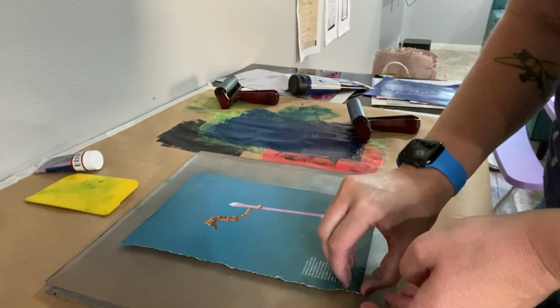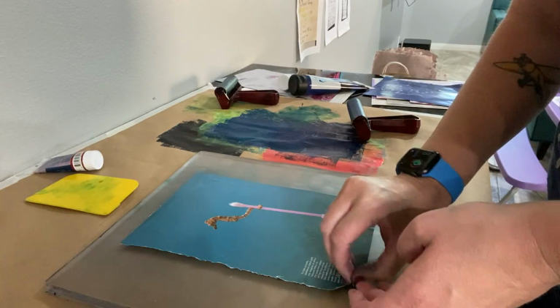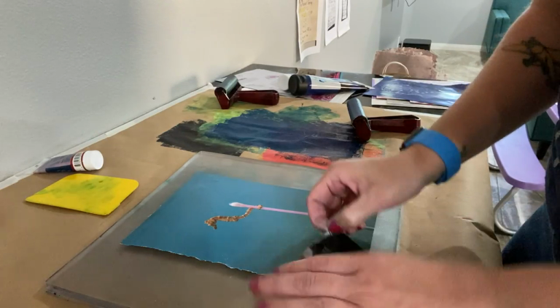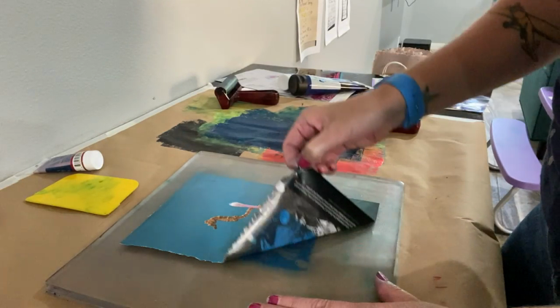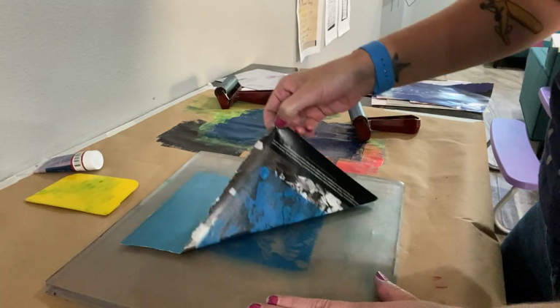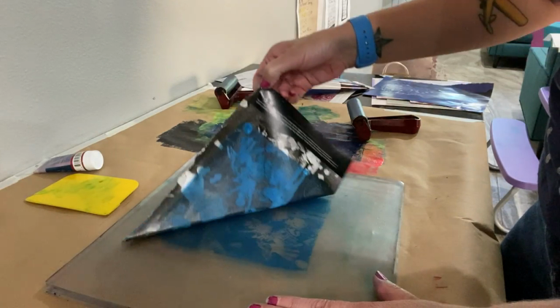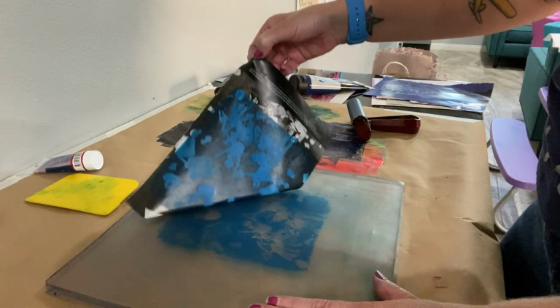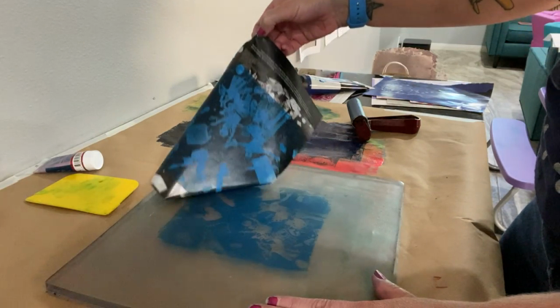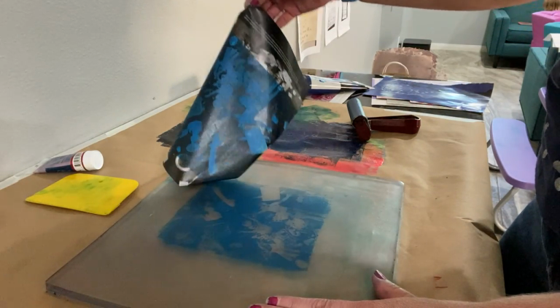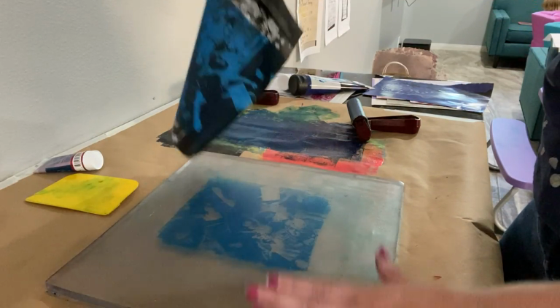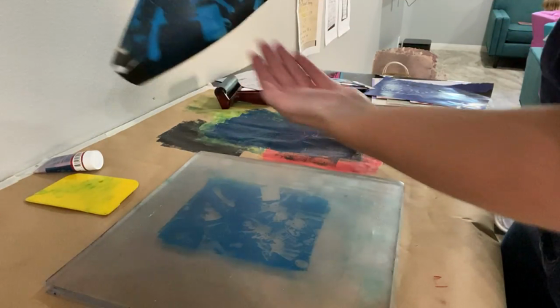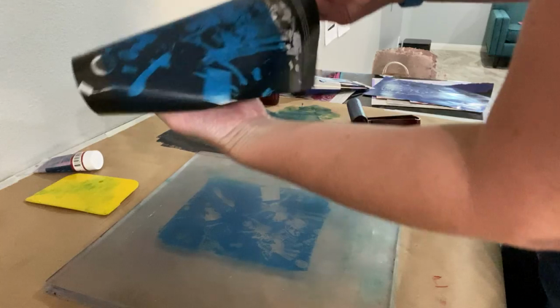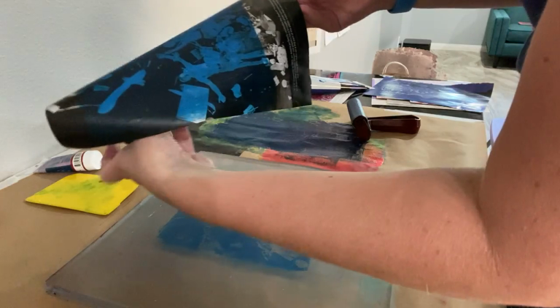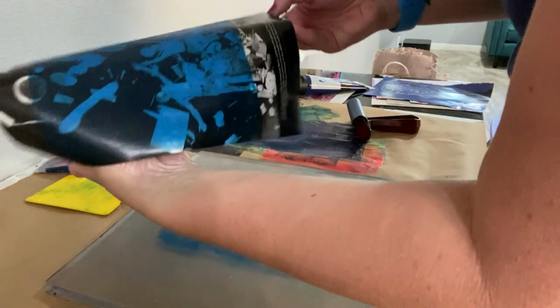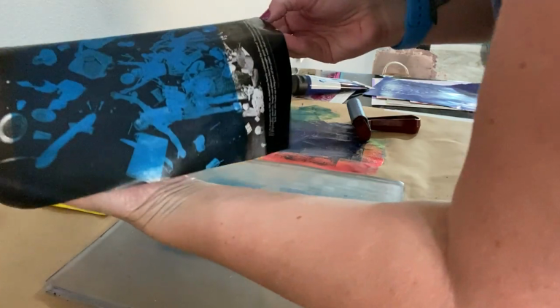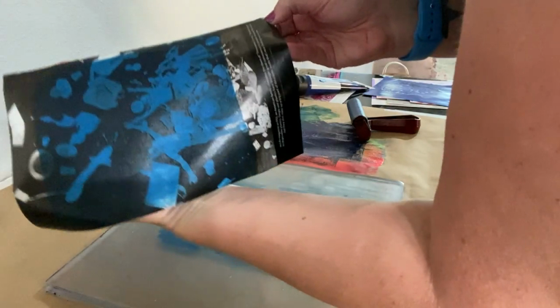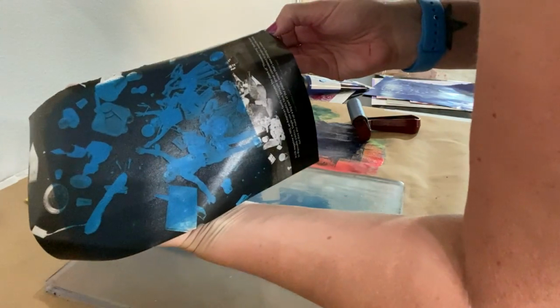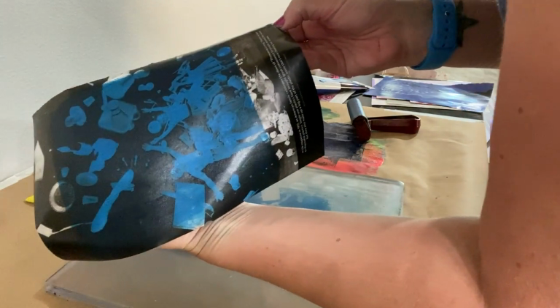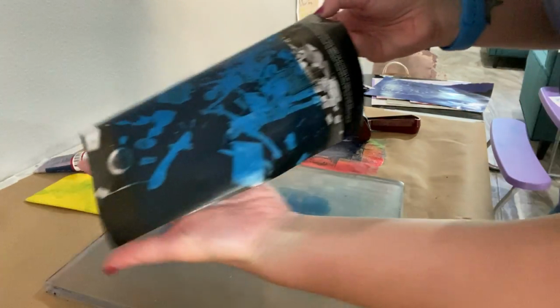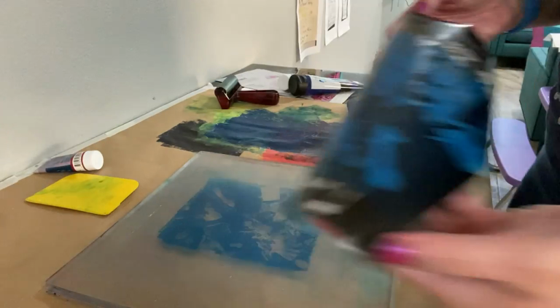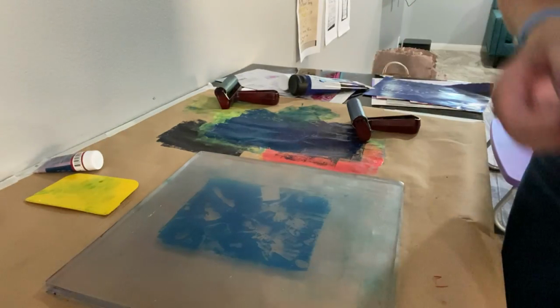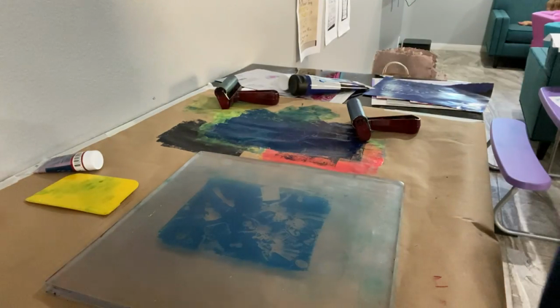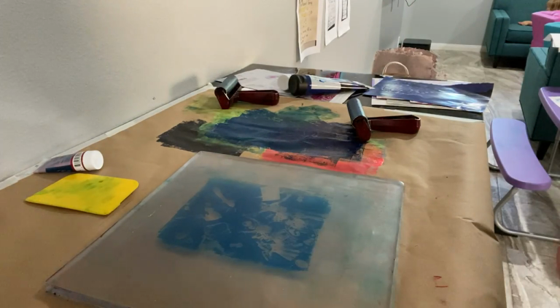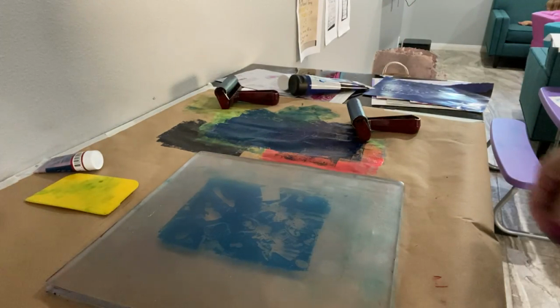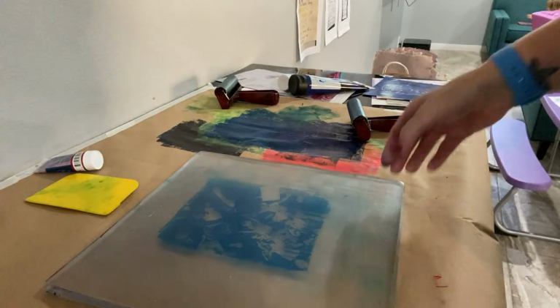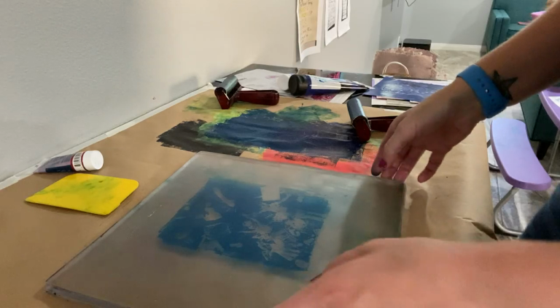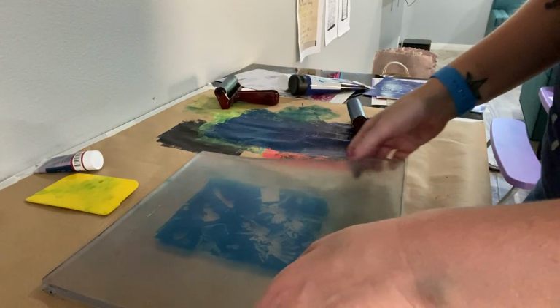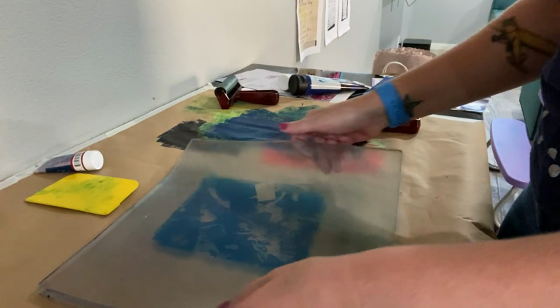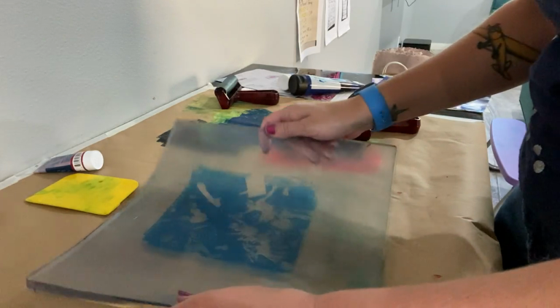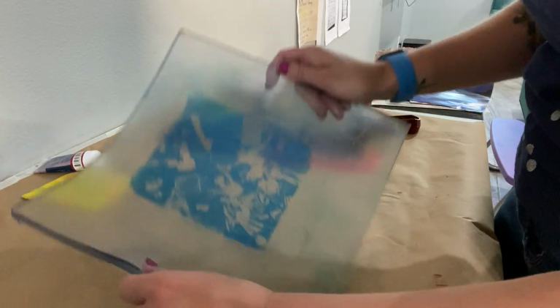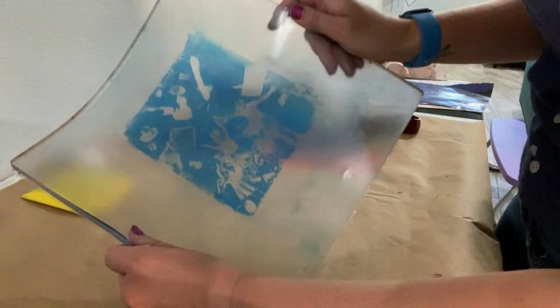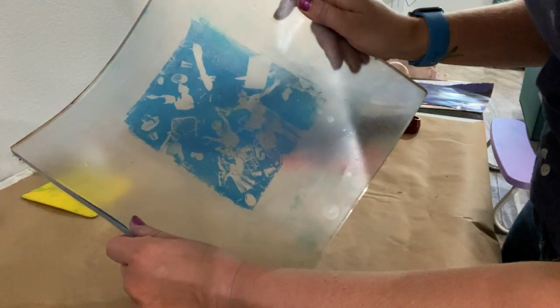Okay, so everything that was white is now — see that? — everything that was white is now blue, and everything on here that got hit with anything that was white is now clear.